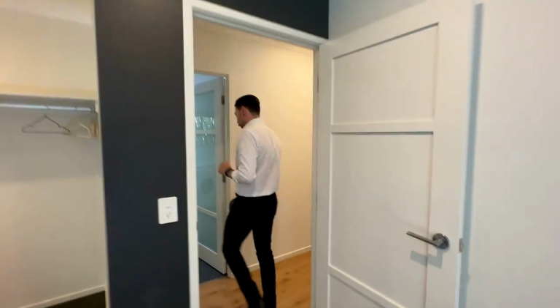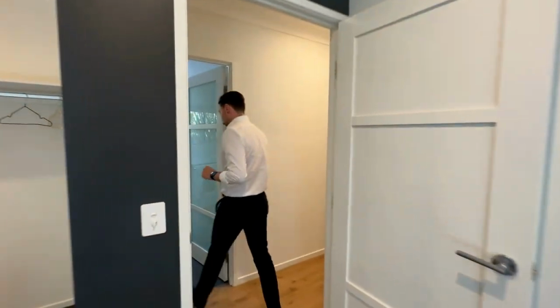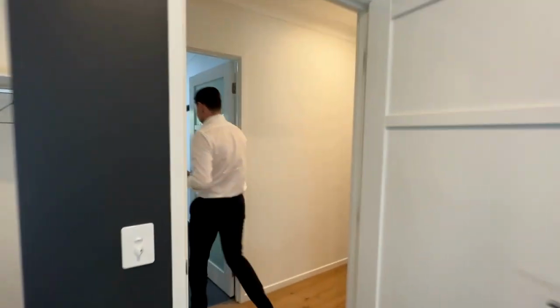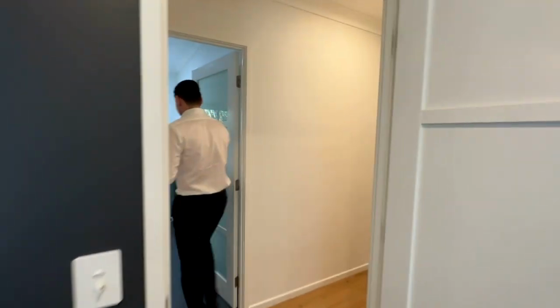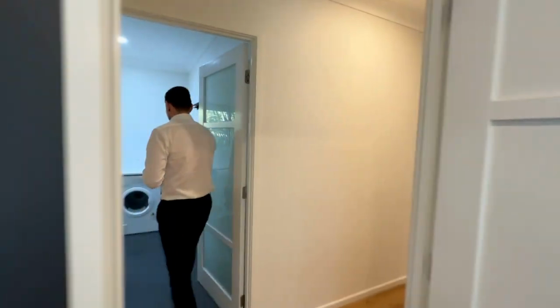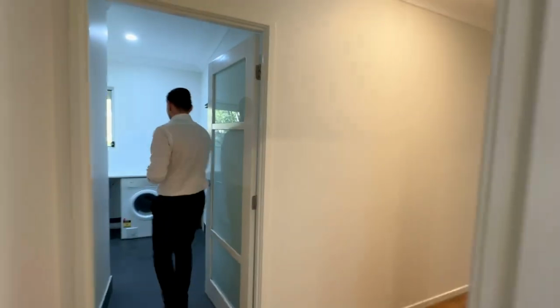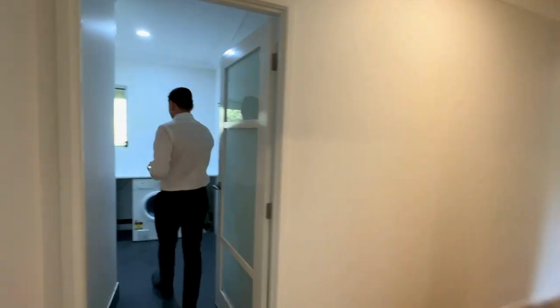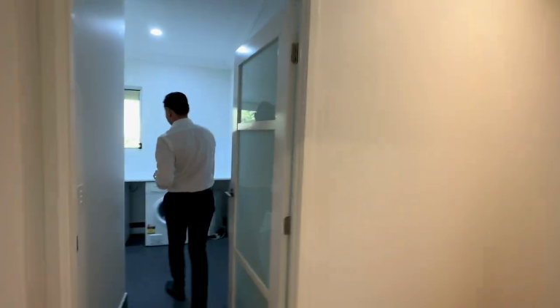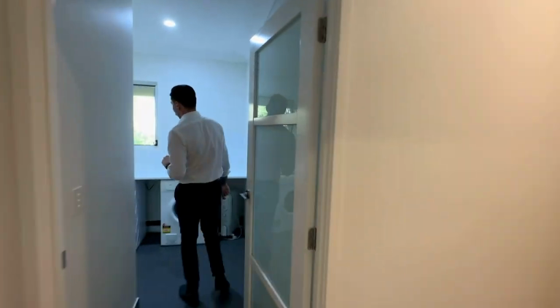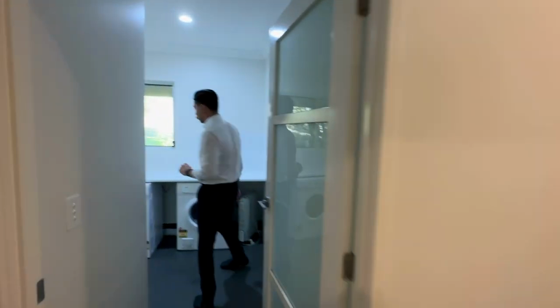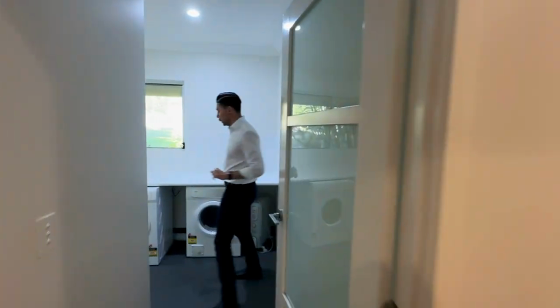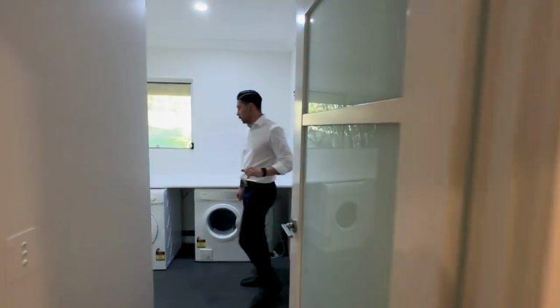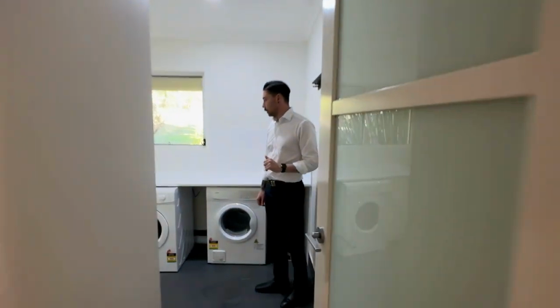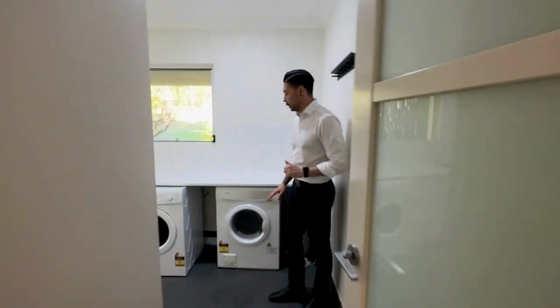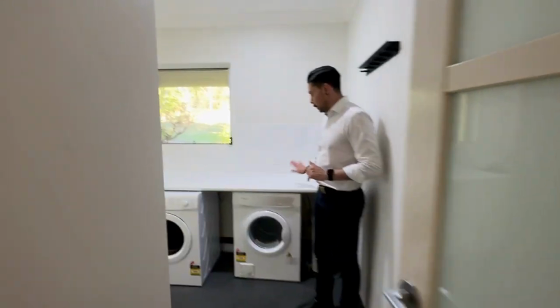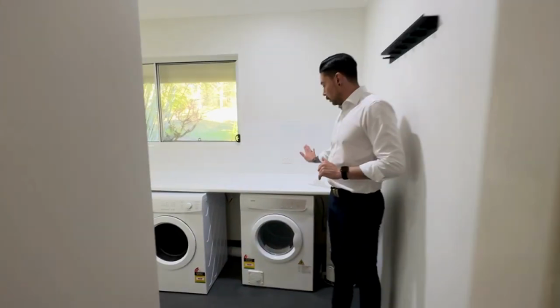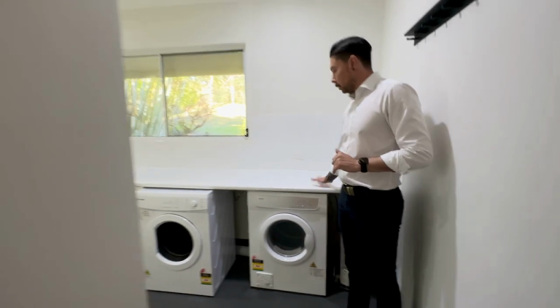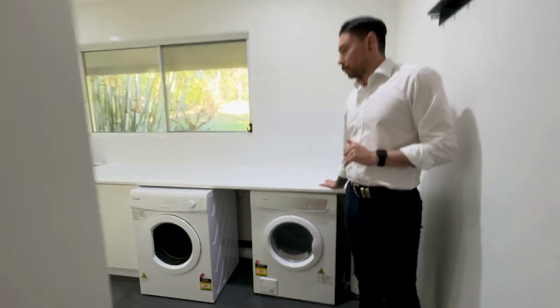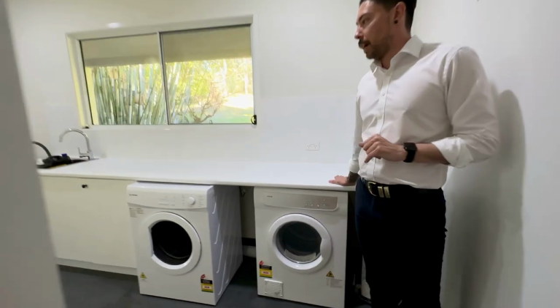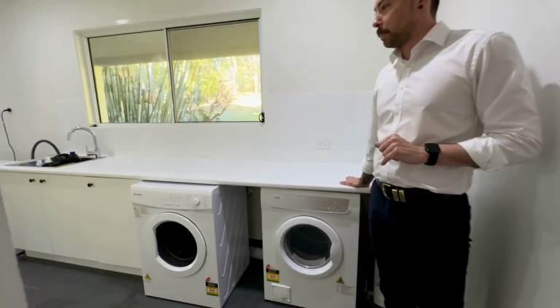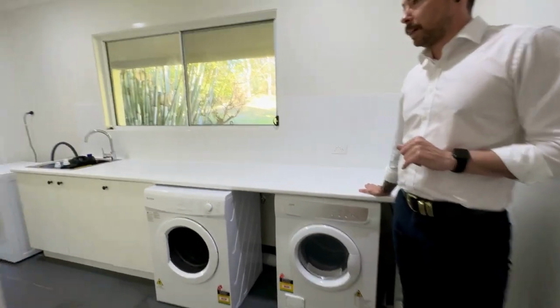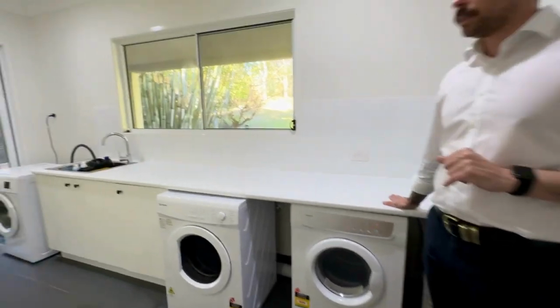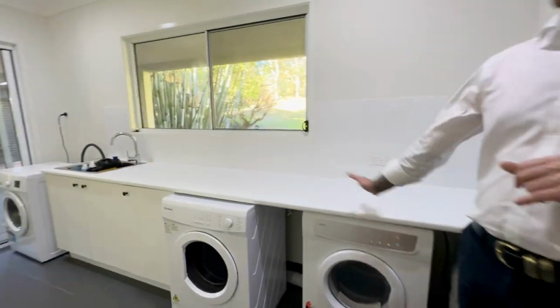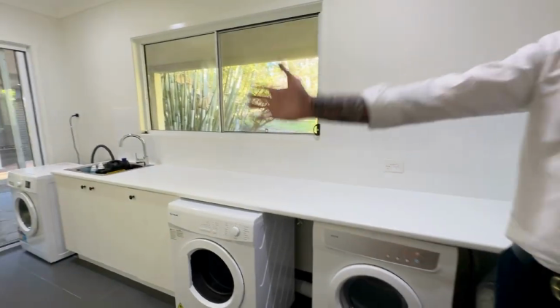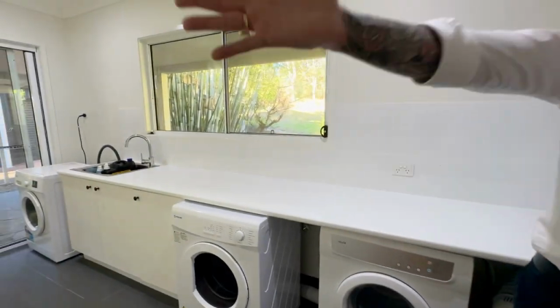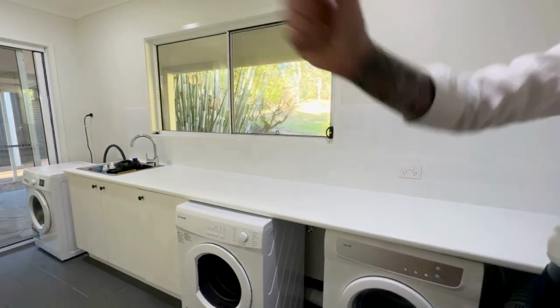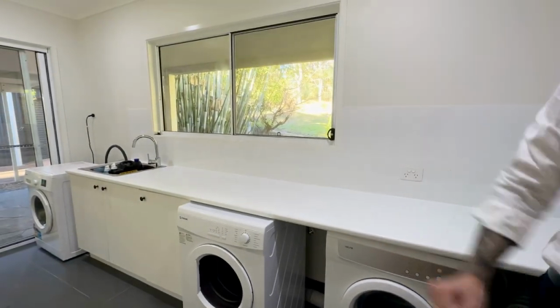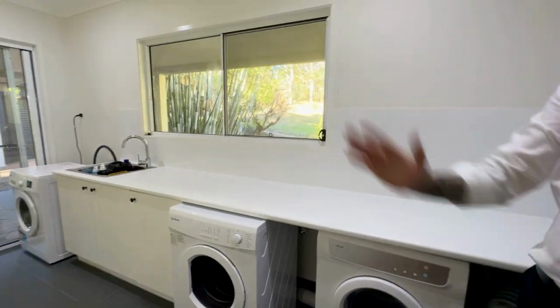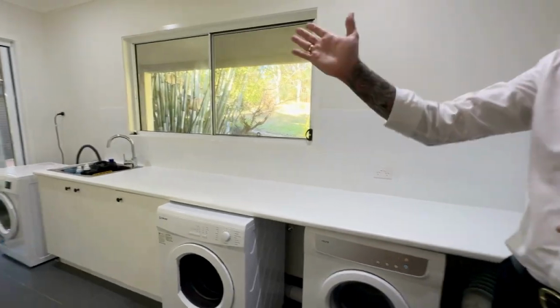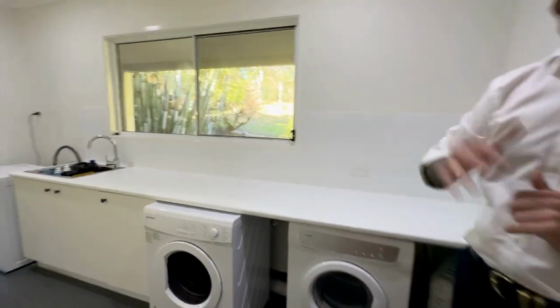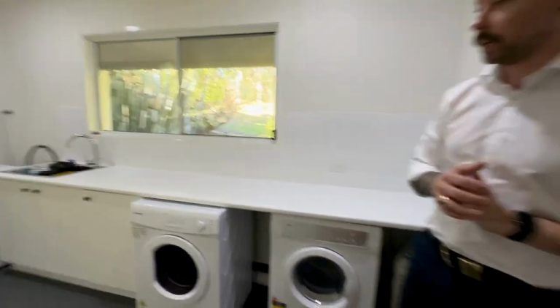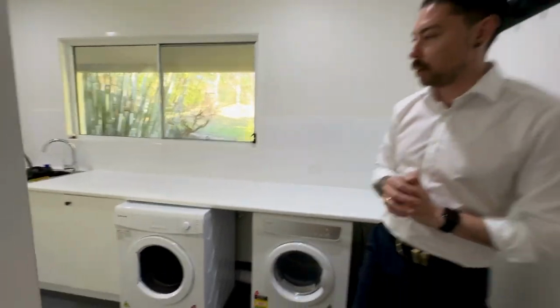Through this way to your nice big laundry. Lots of counter space. You've got storage and access outside.